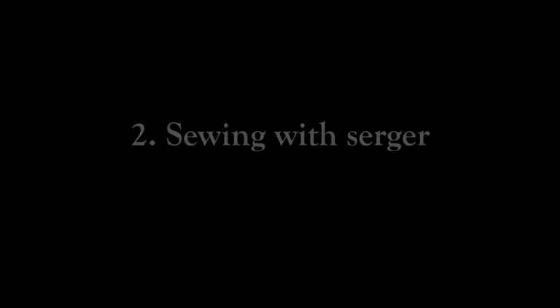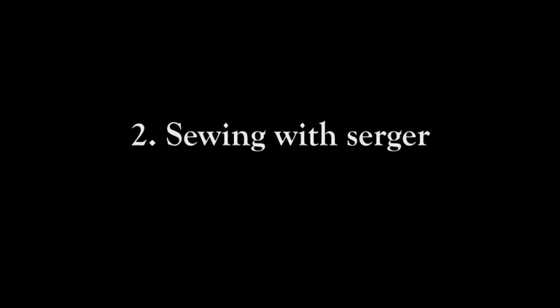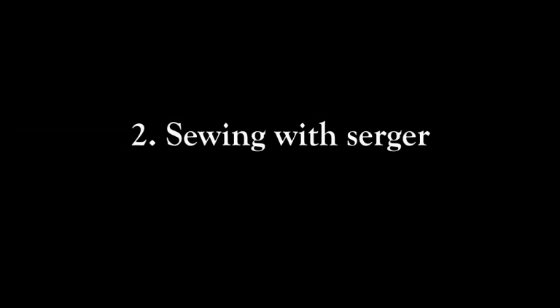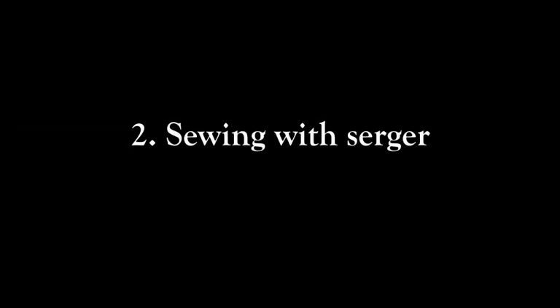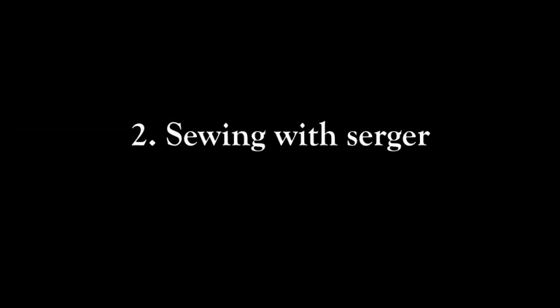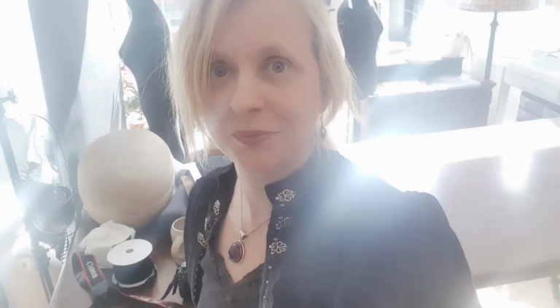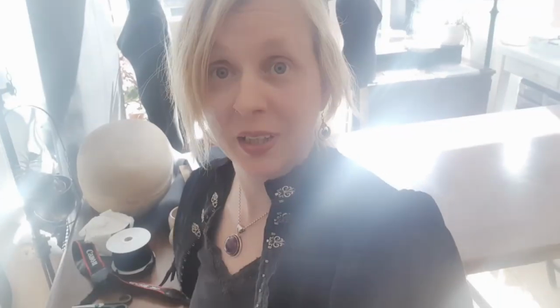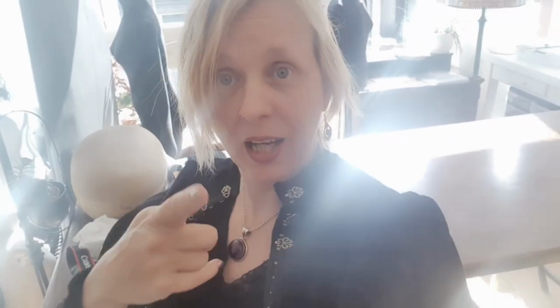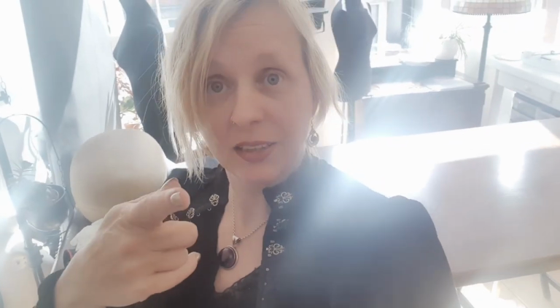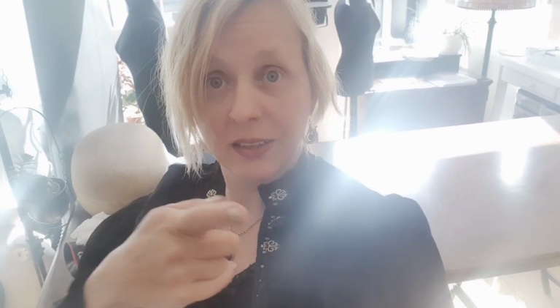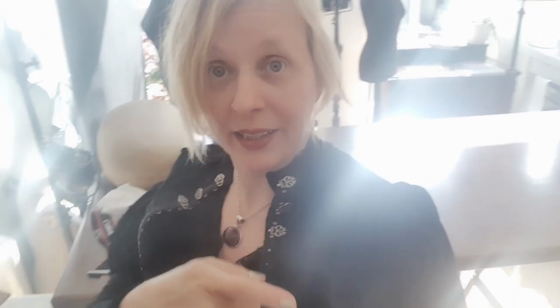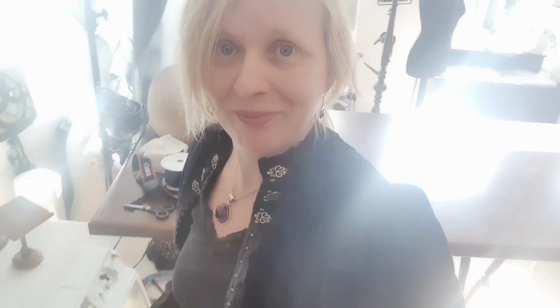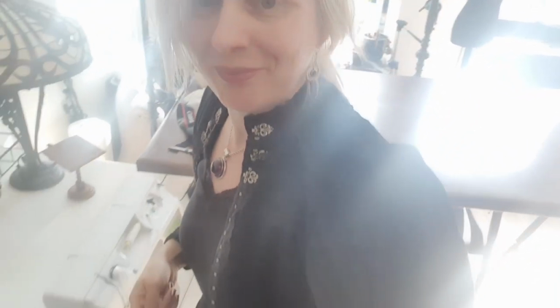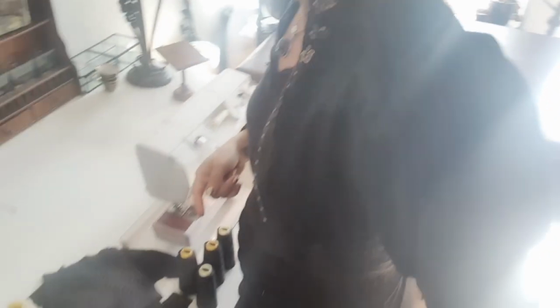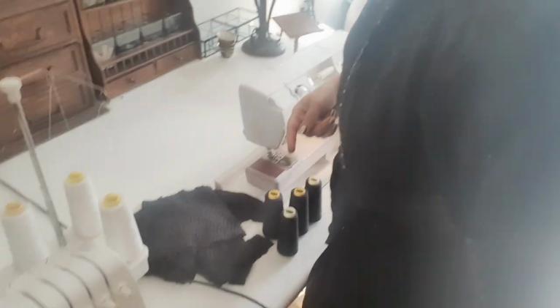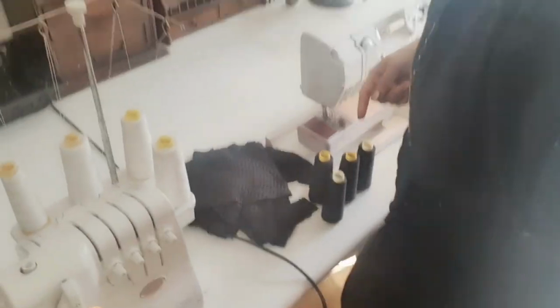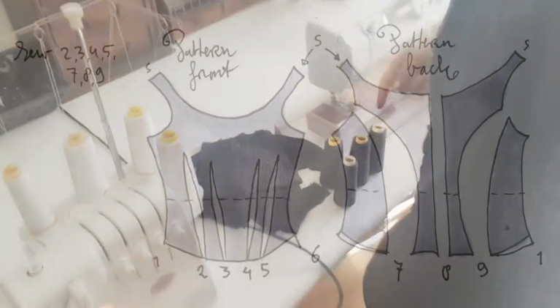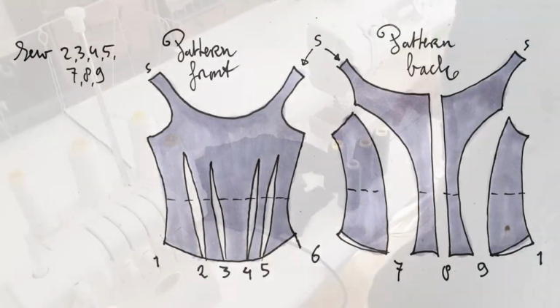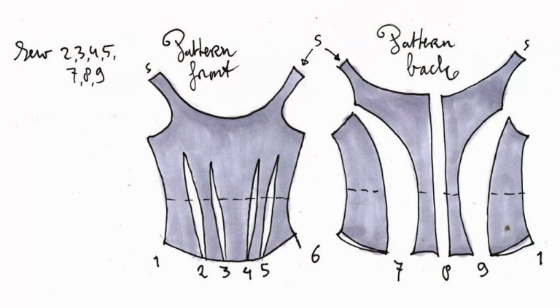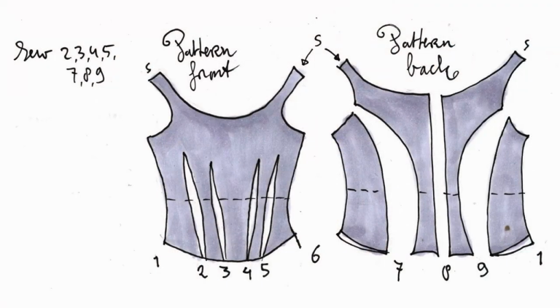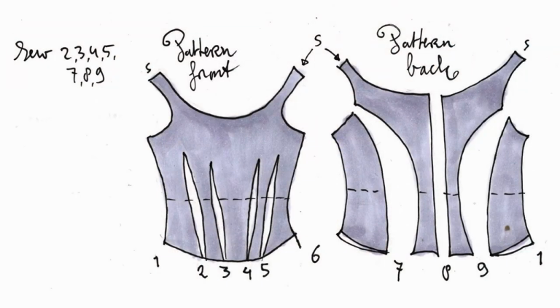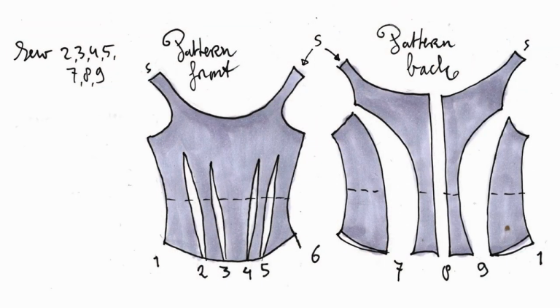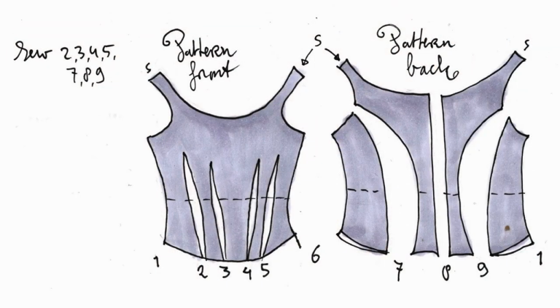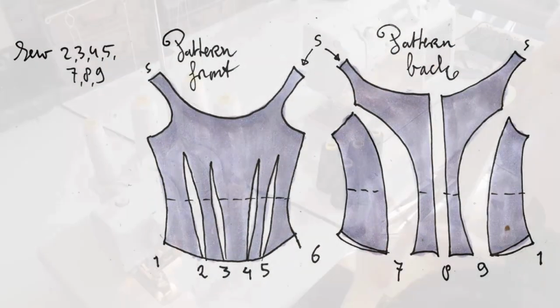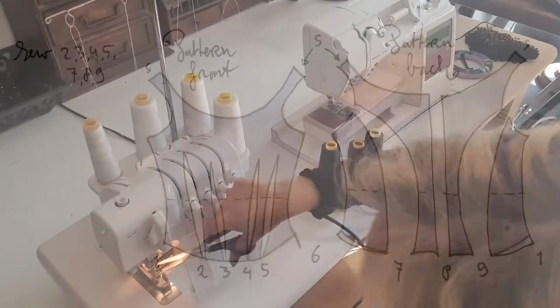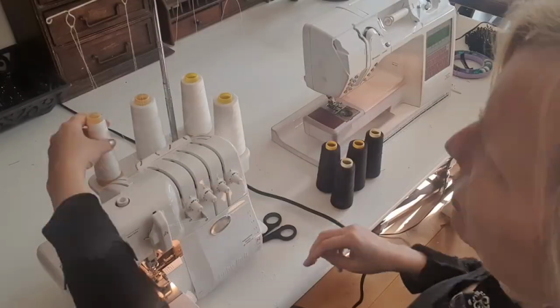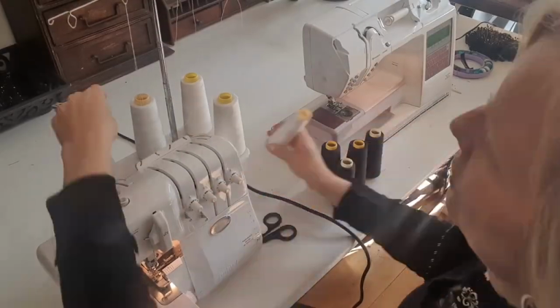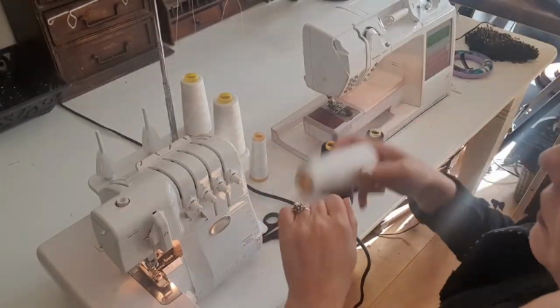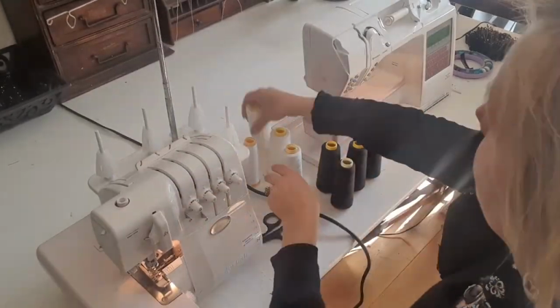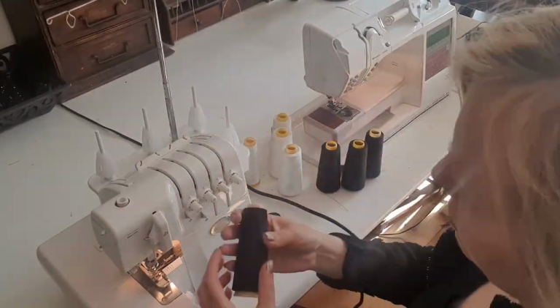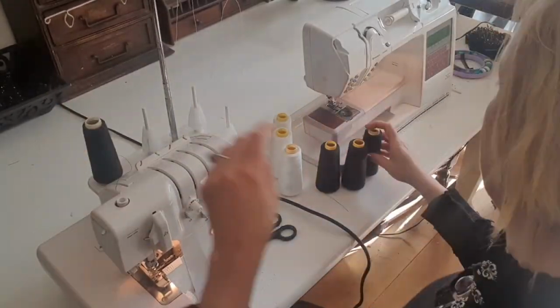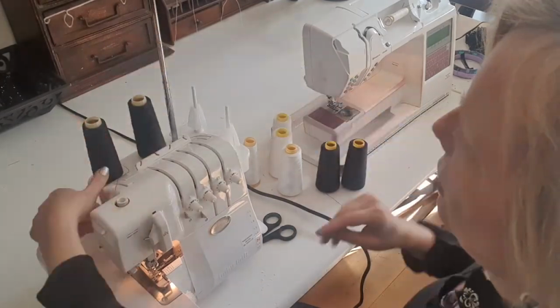Chapter two: serger. First, changing the color of the yarn.